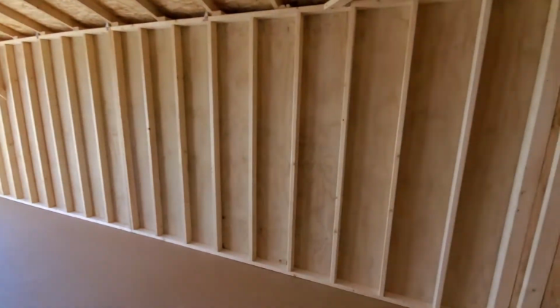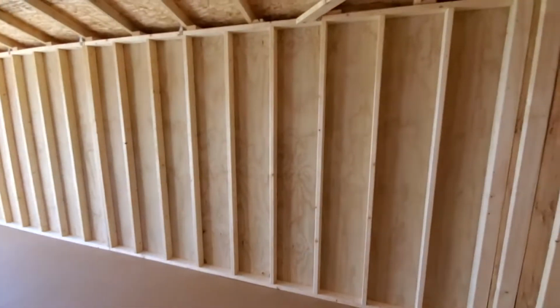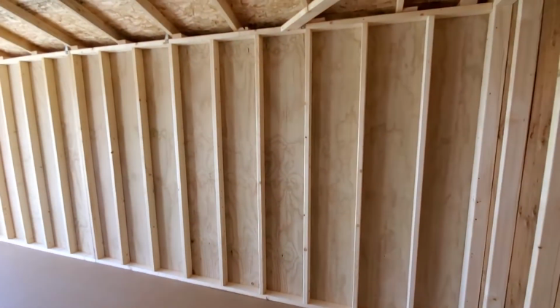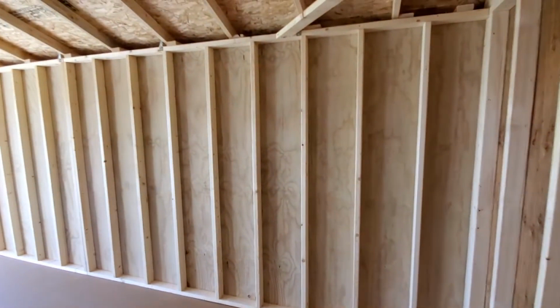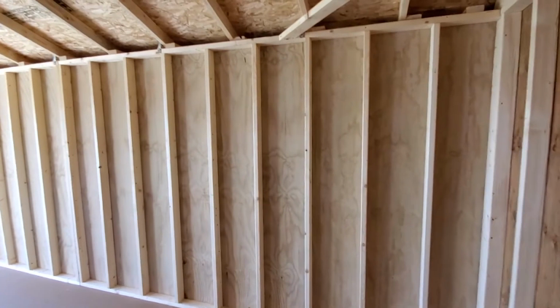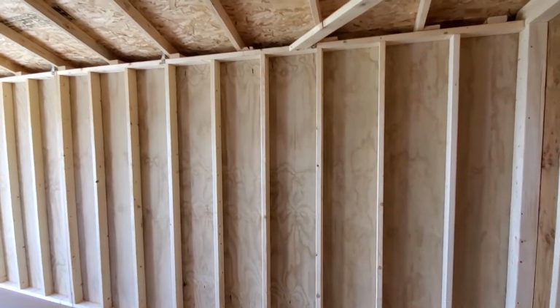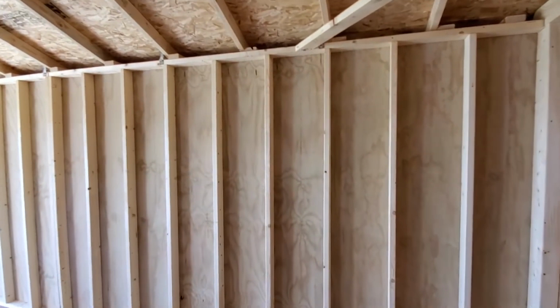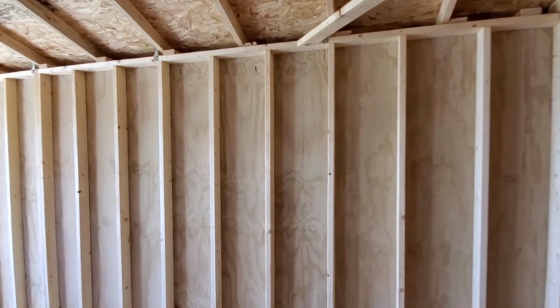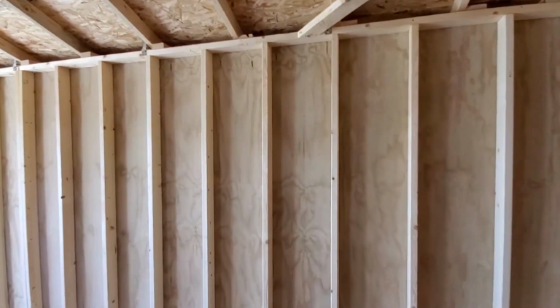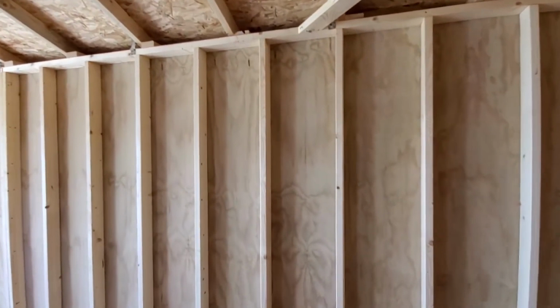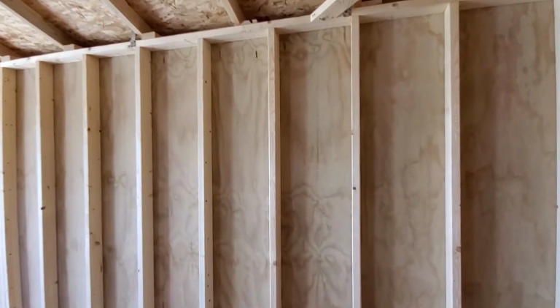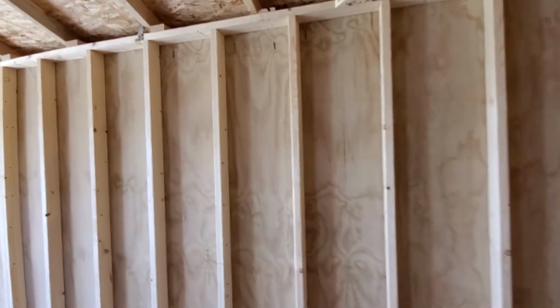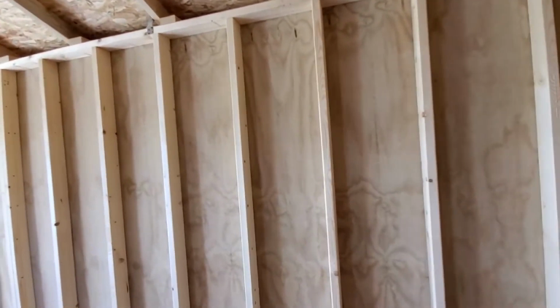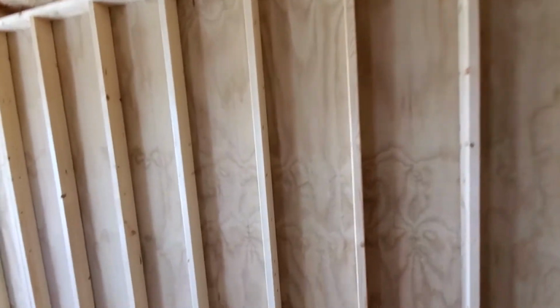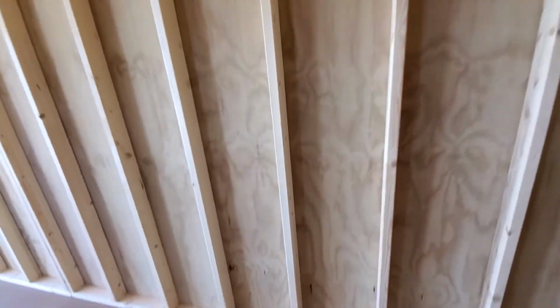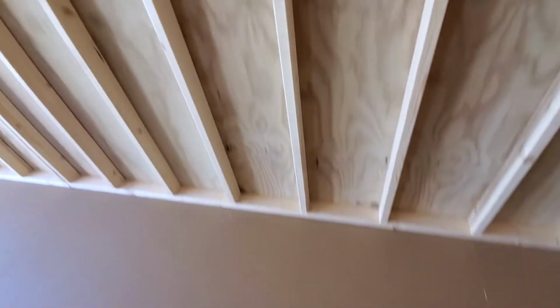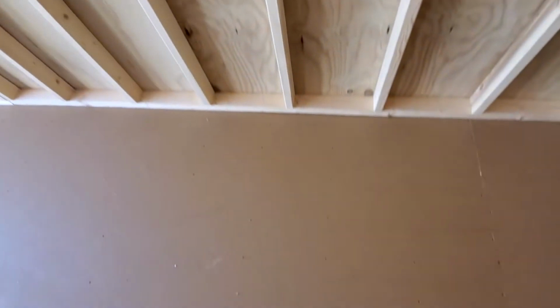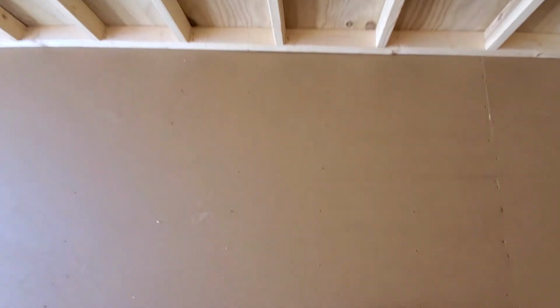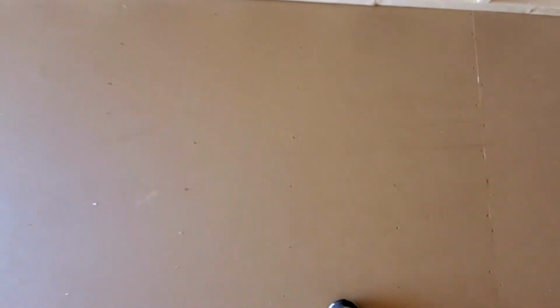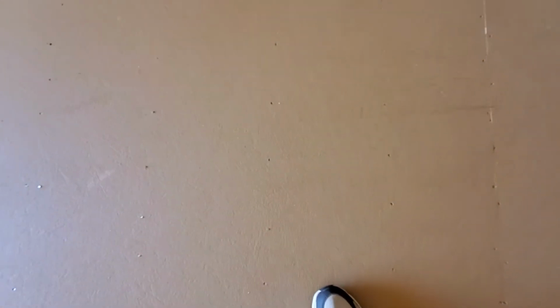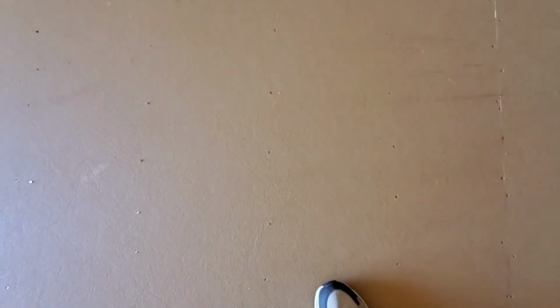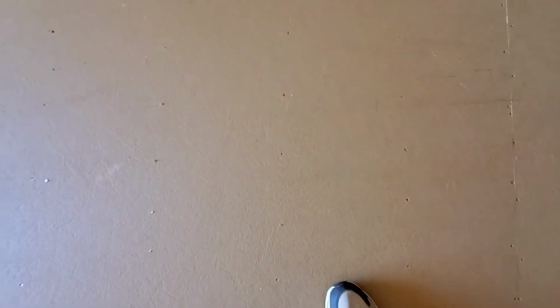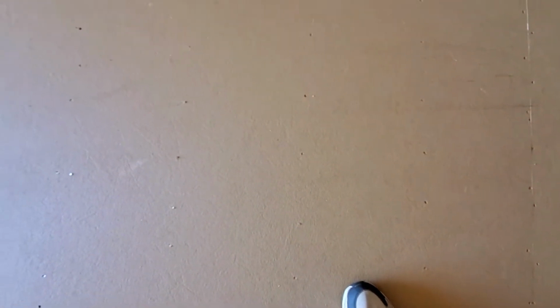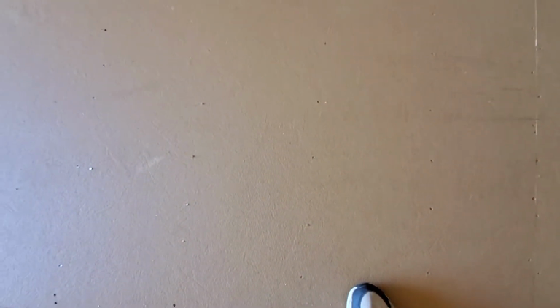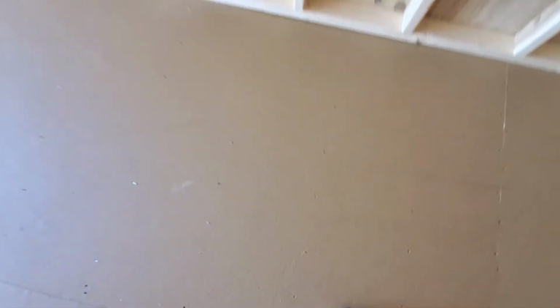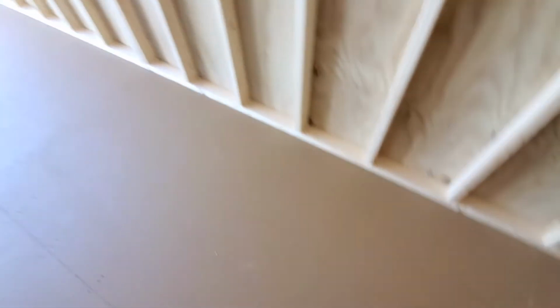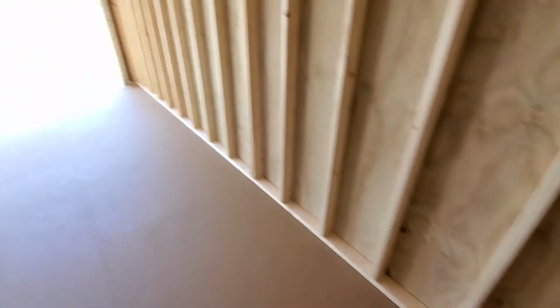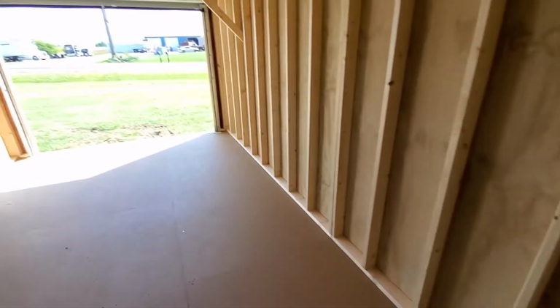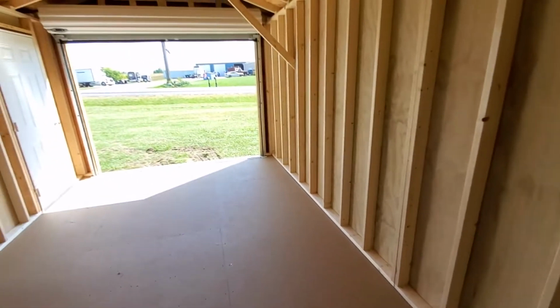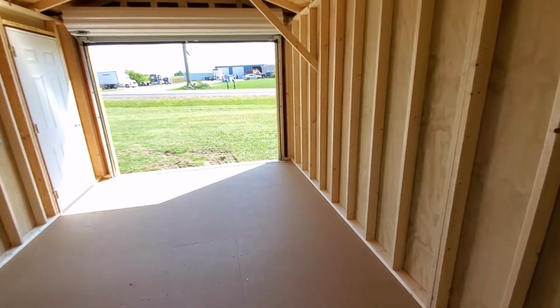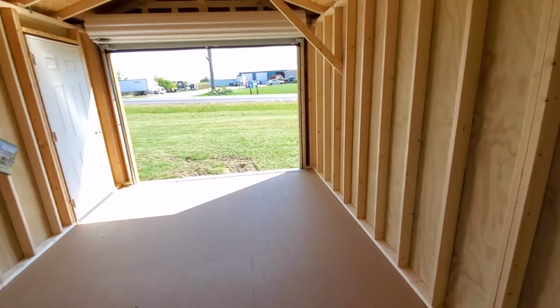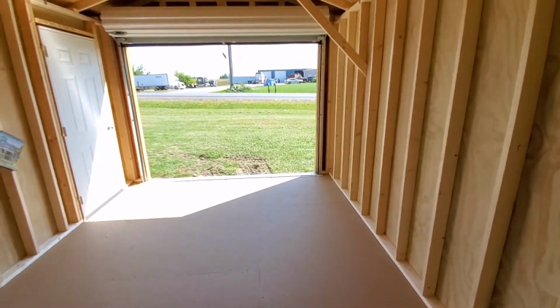The floor joists are also 12 inches on center, and they're two-by-sixes instead of two-by-fours.